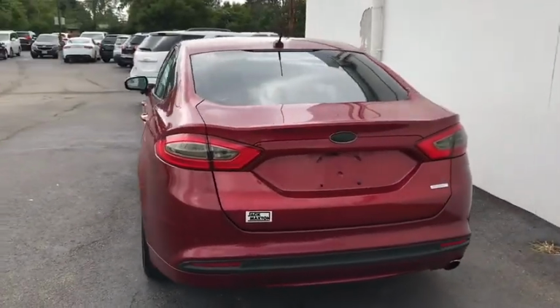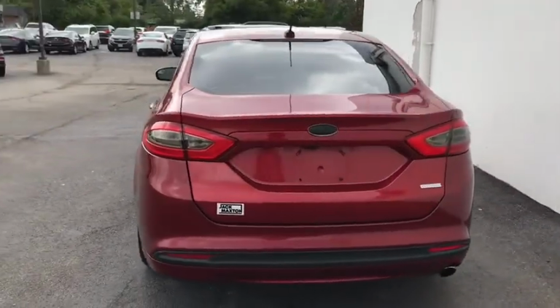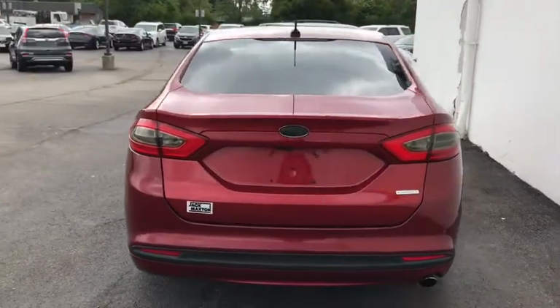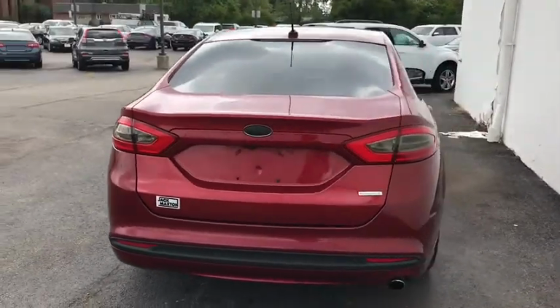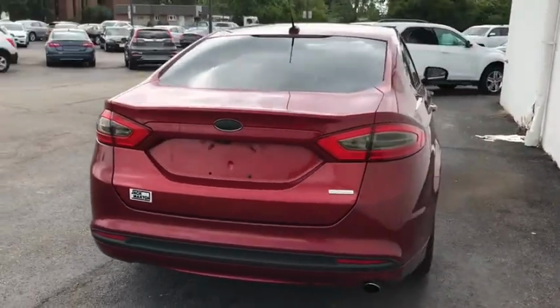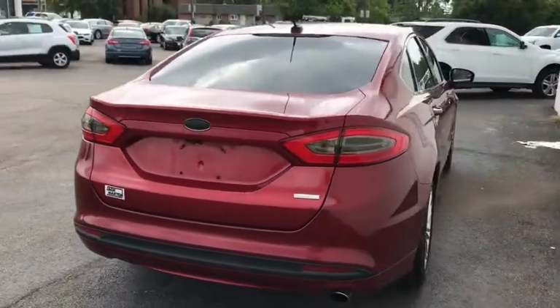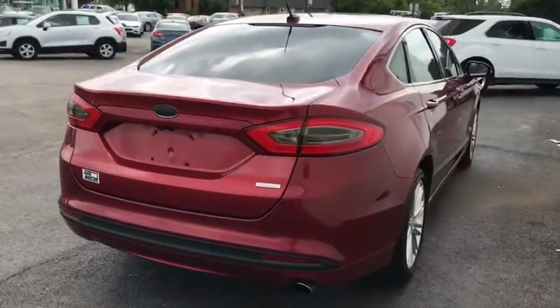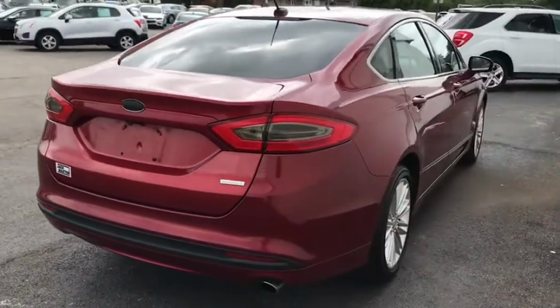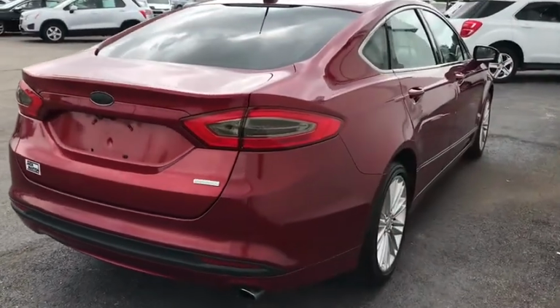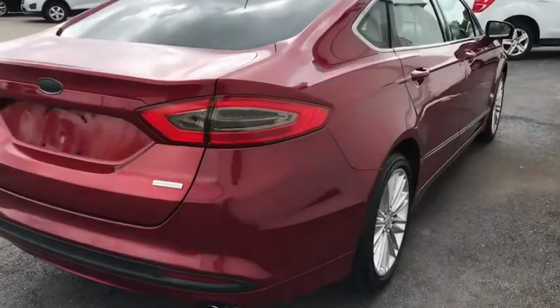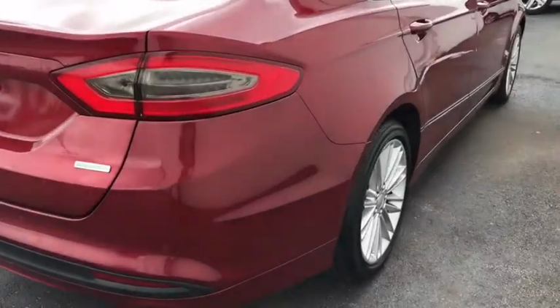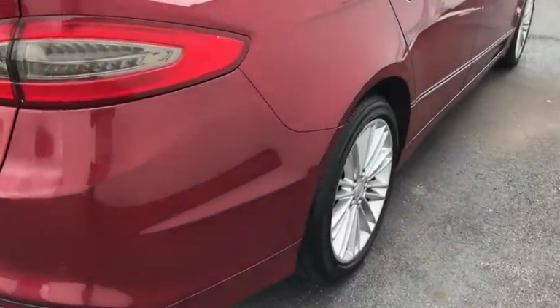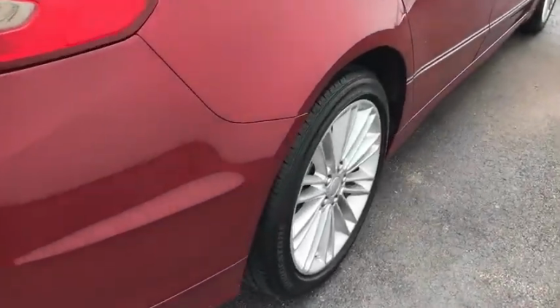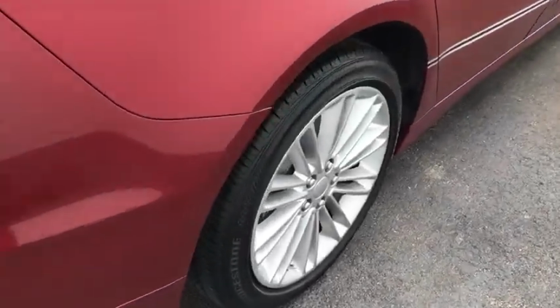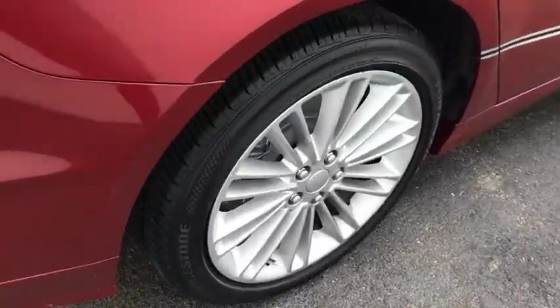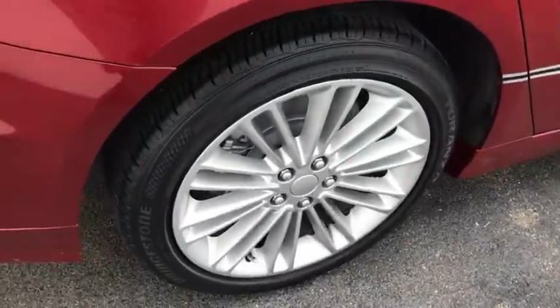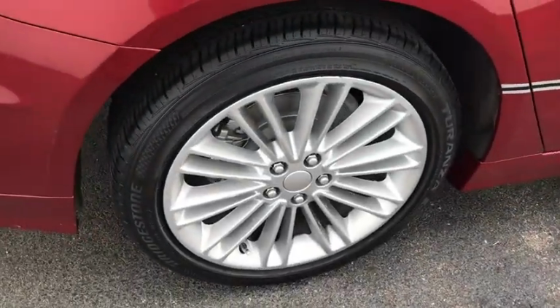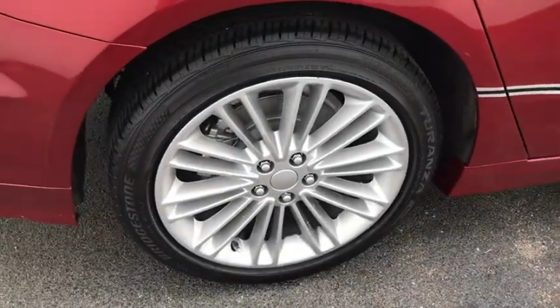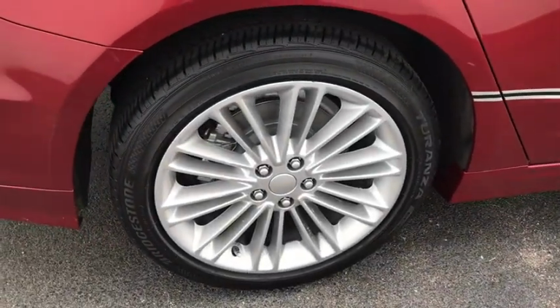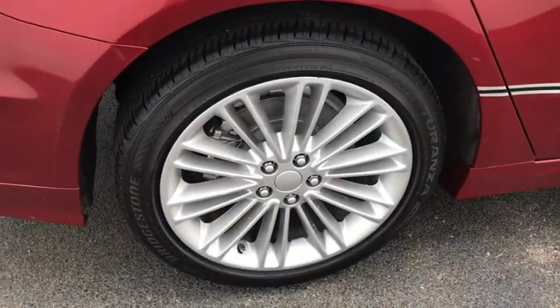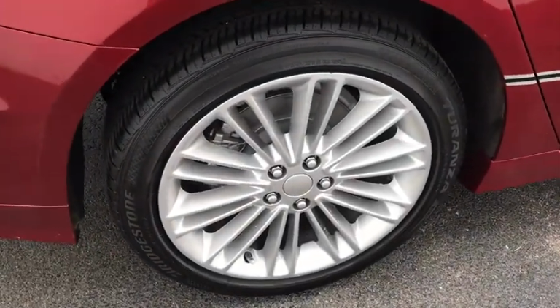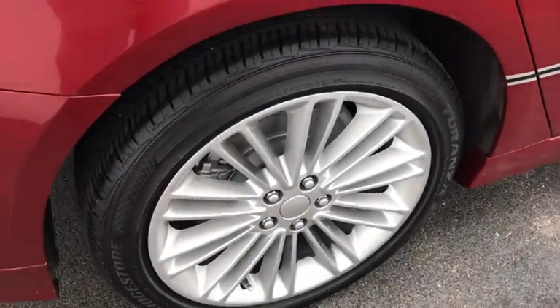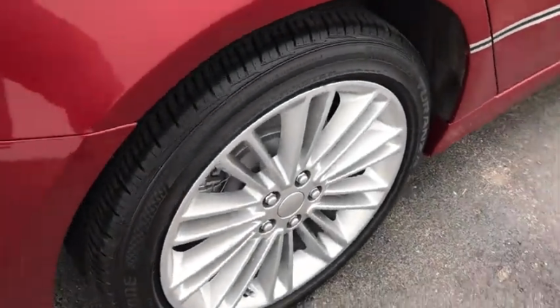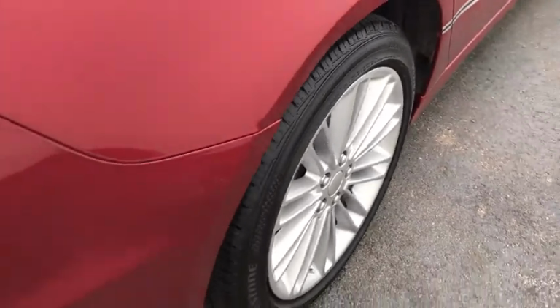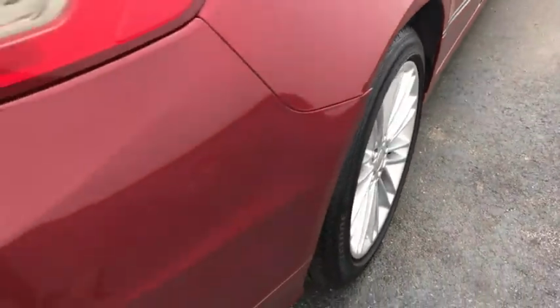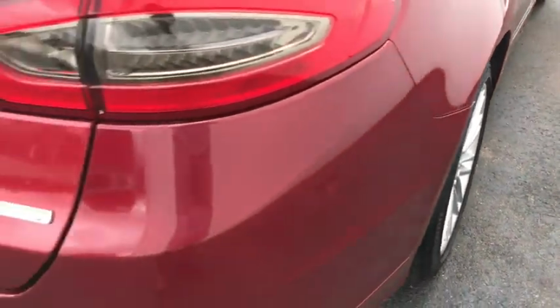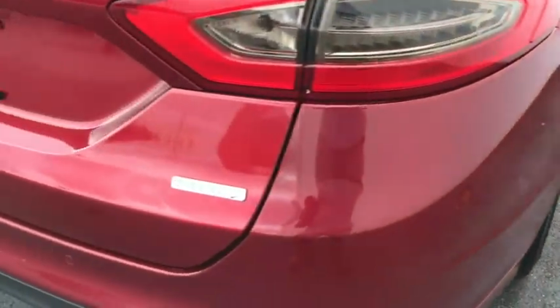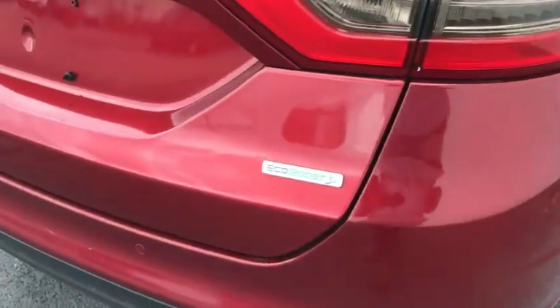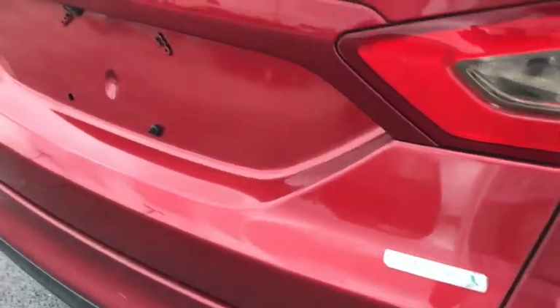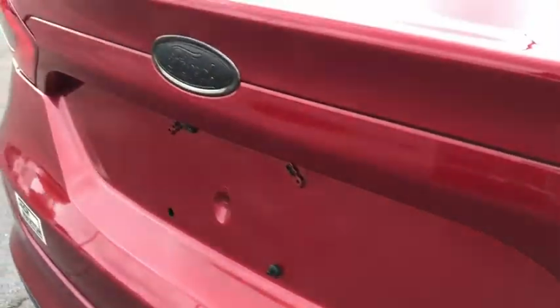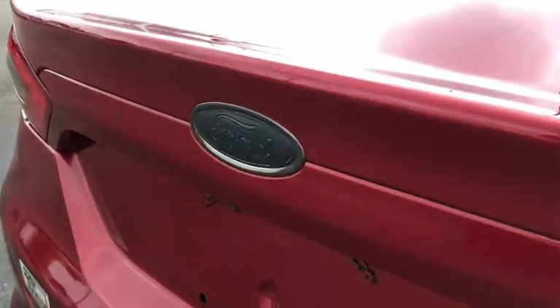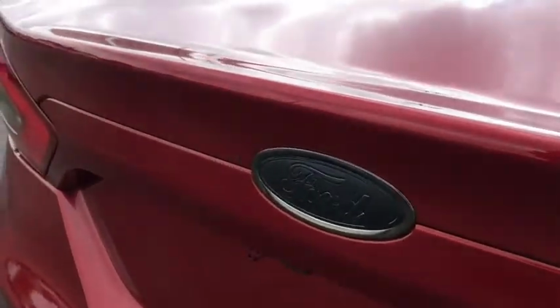Here are some of this vehicle's great options: steering wheel audio controls, anti-lock braking system, stability control, traction control, keyless entry, Bluetooth, power steering, adjustable steering wheel.